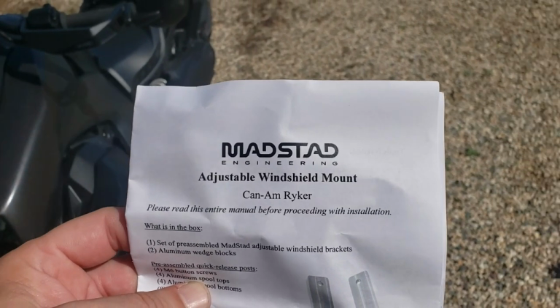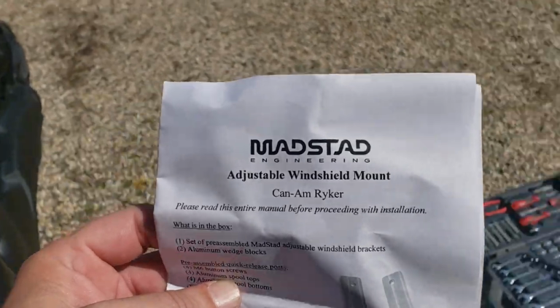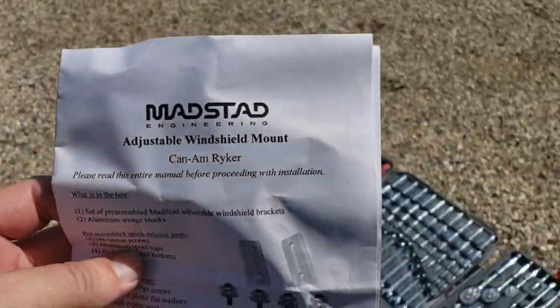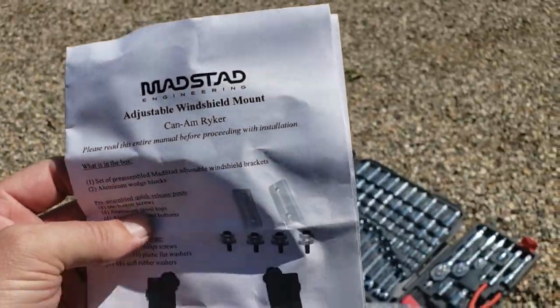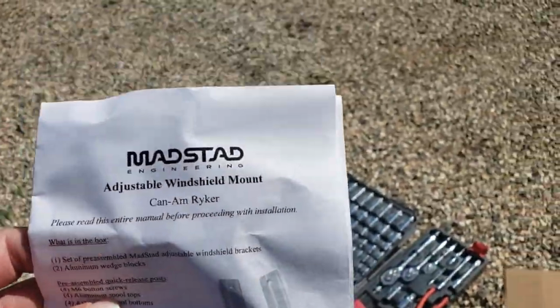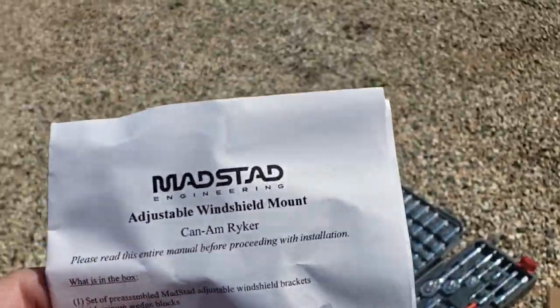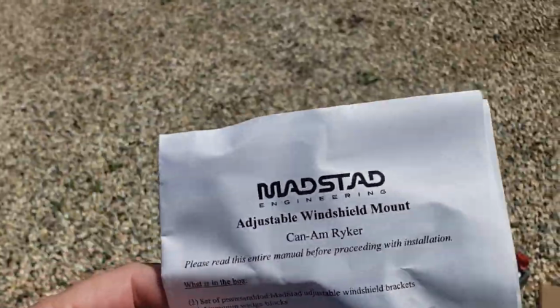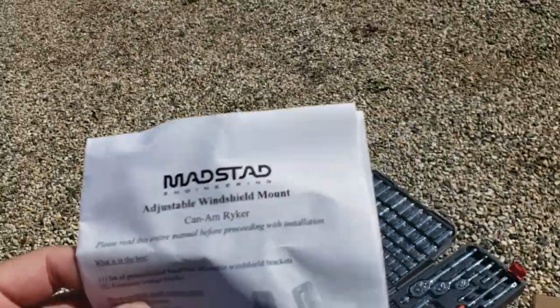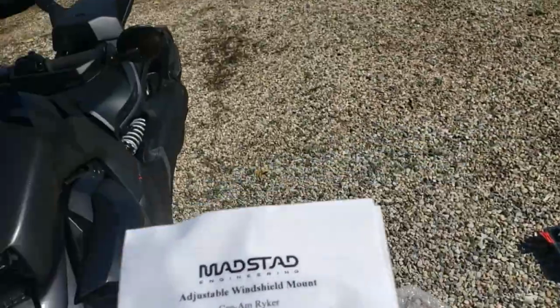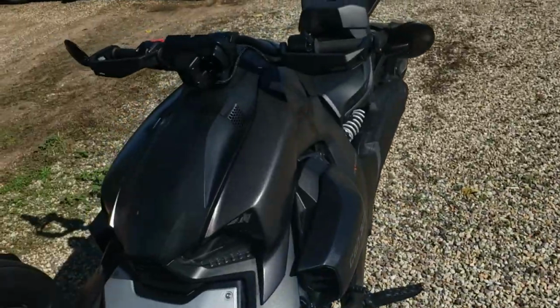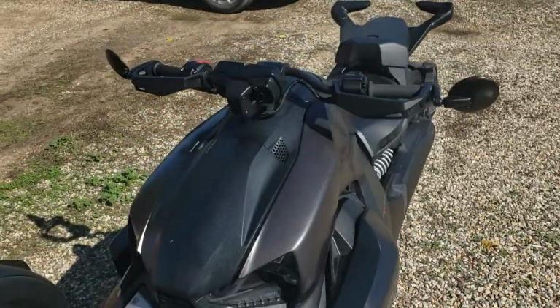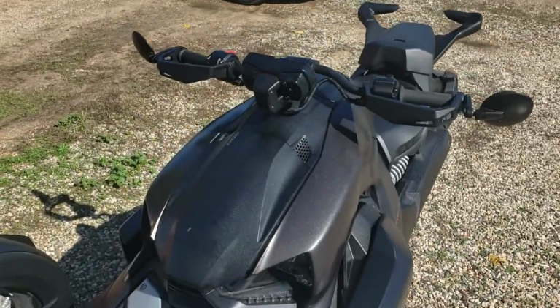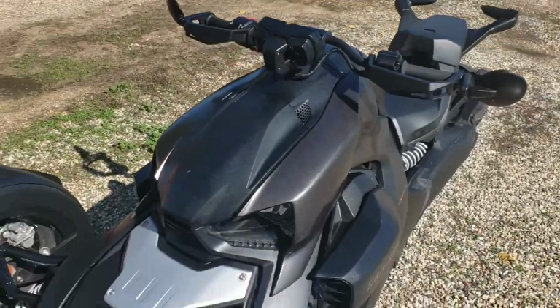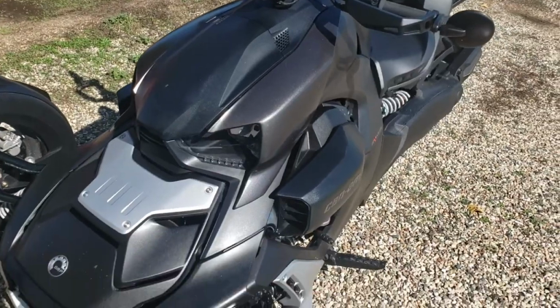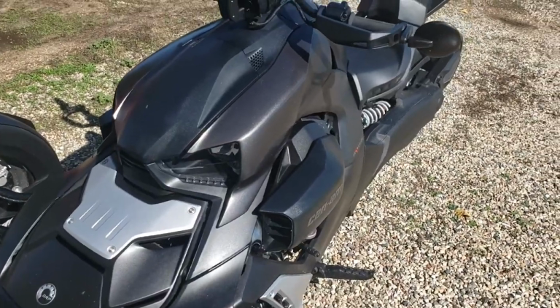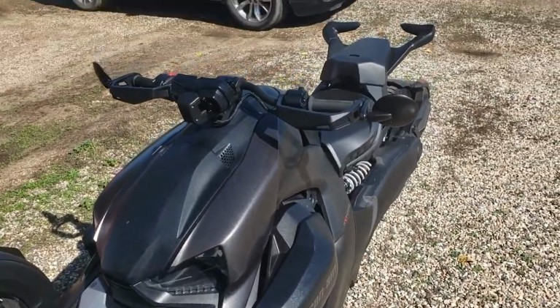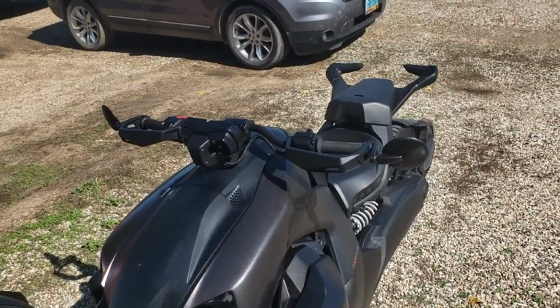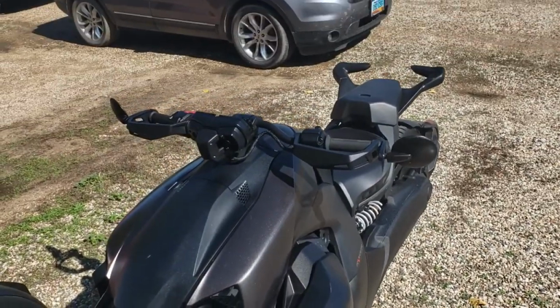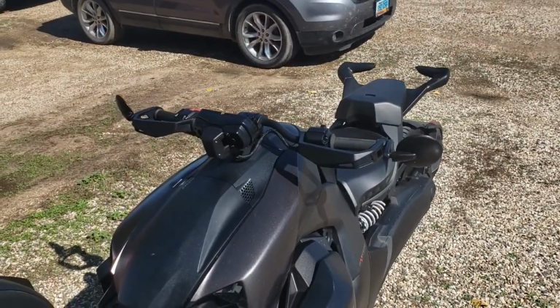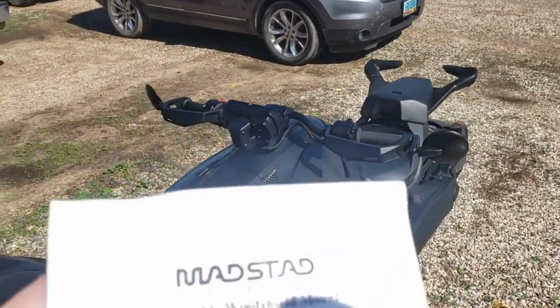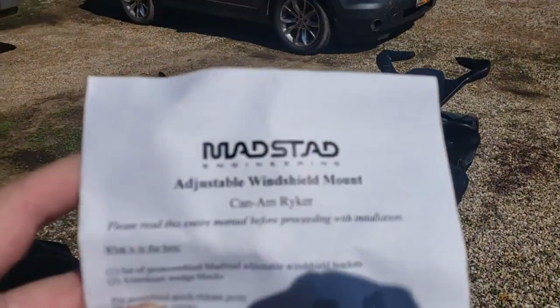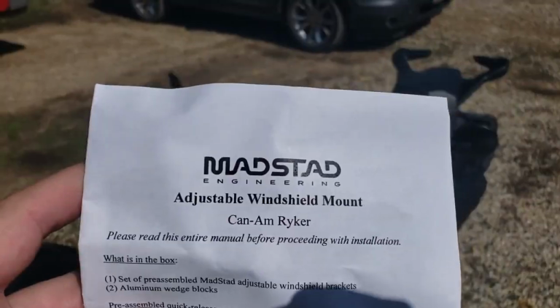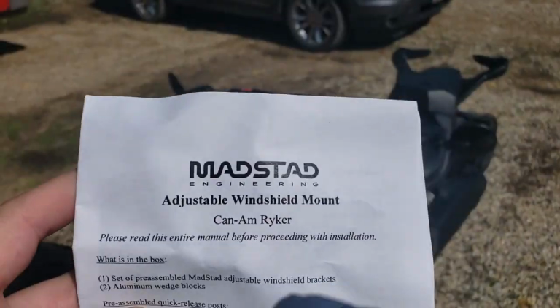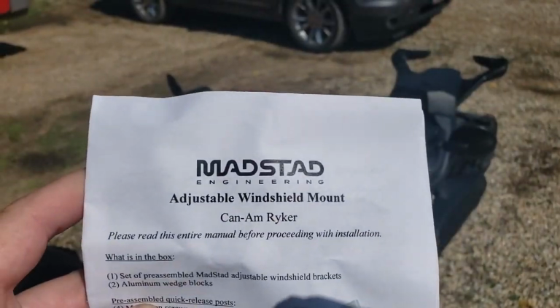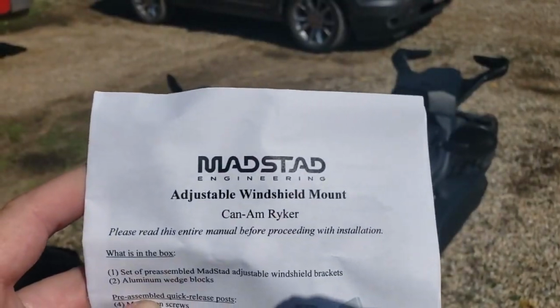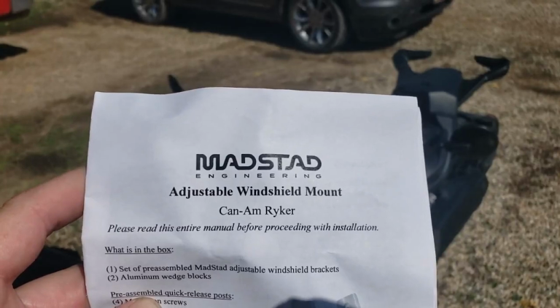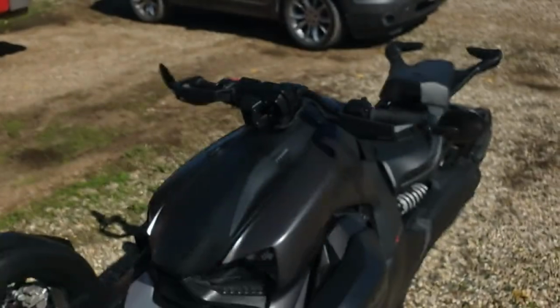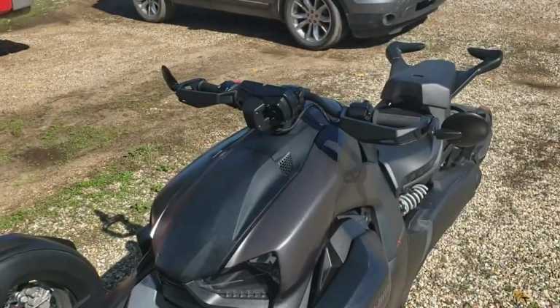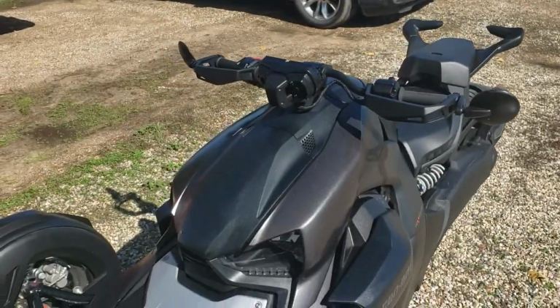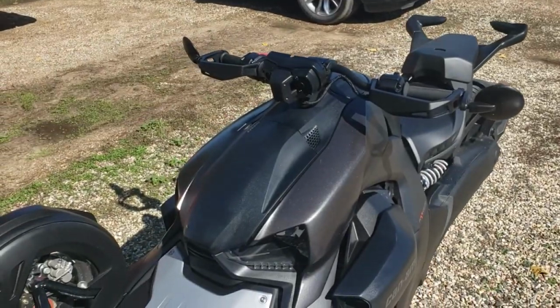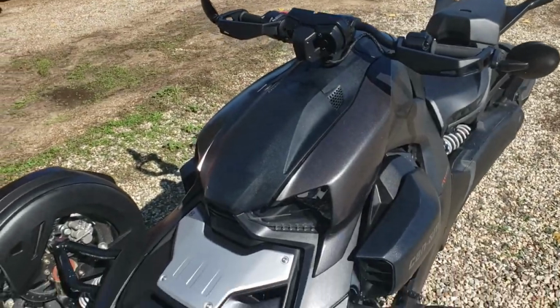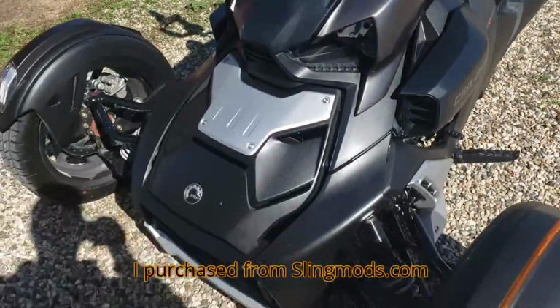Hey y'all! Today it's not an MRE video, but I'm going to show you how to install the MADSTAD windshield on this Riker.